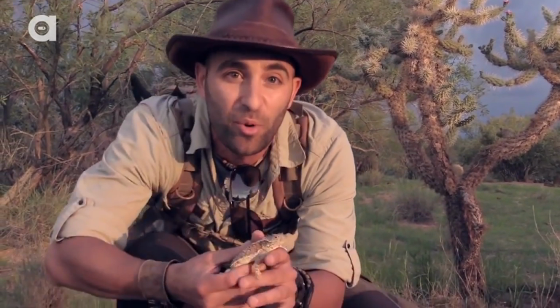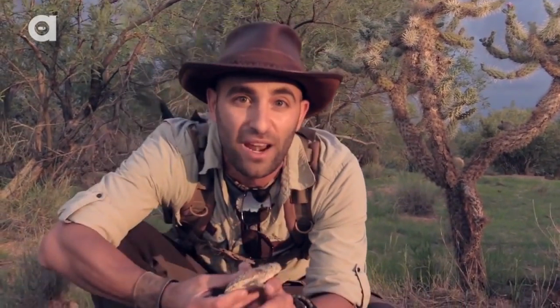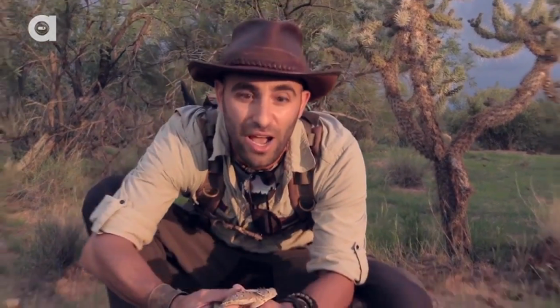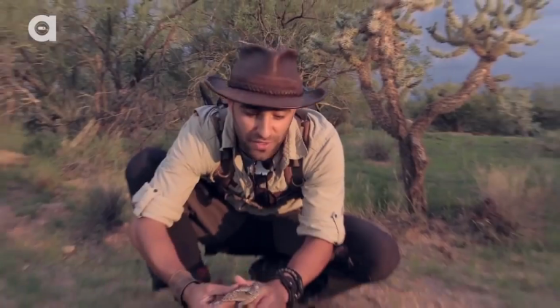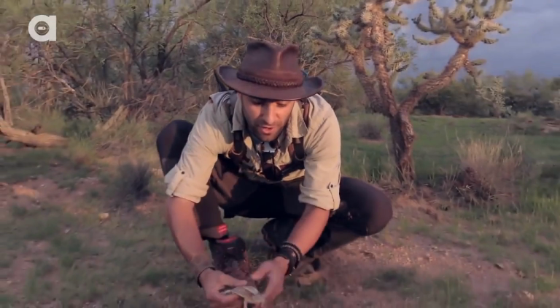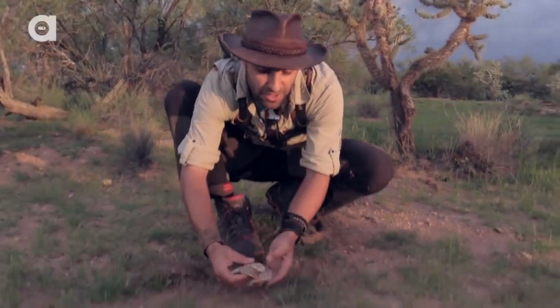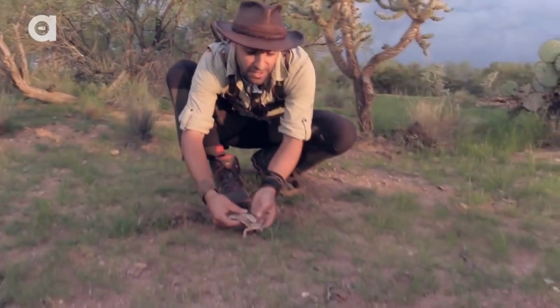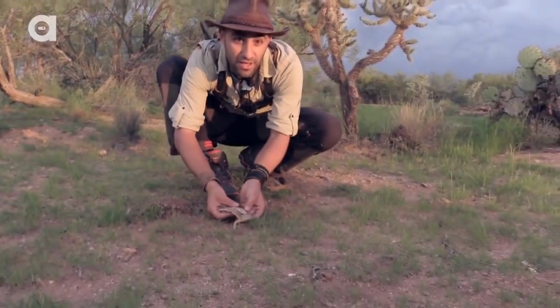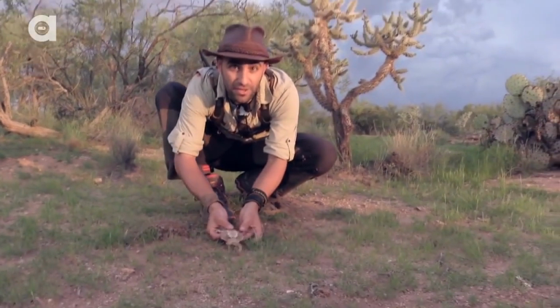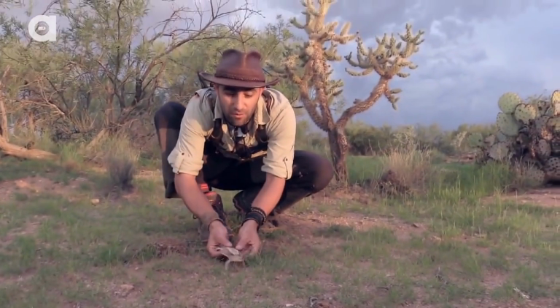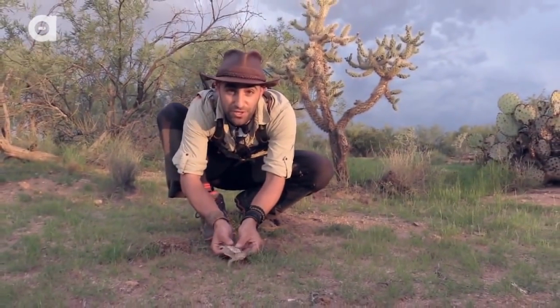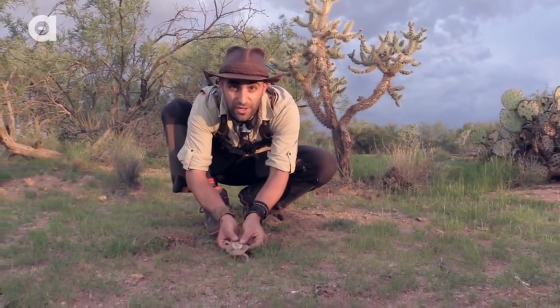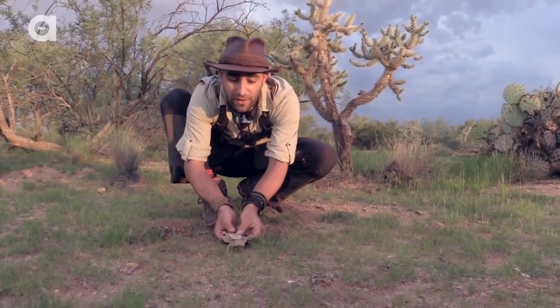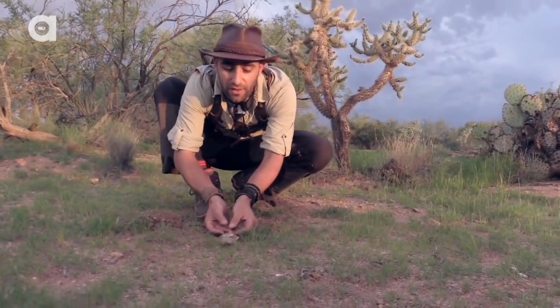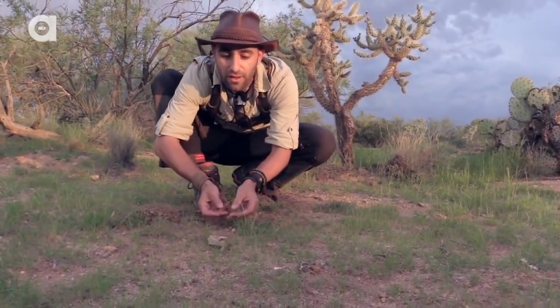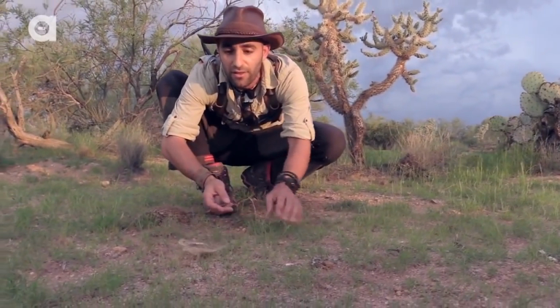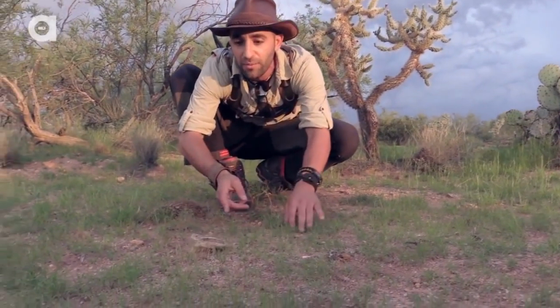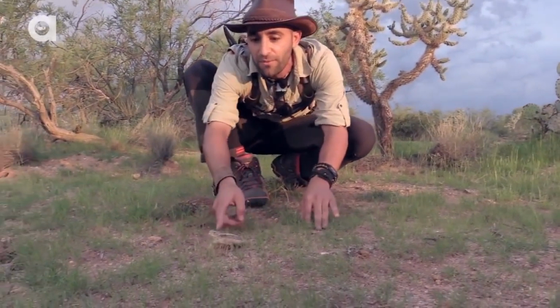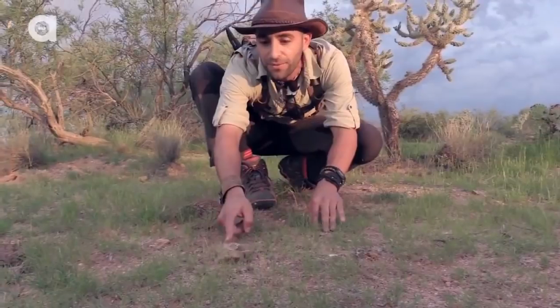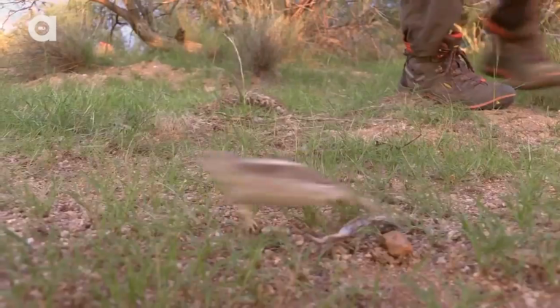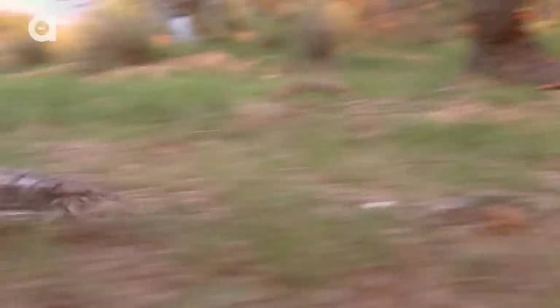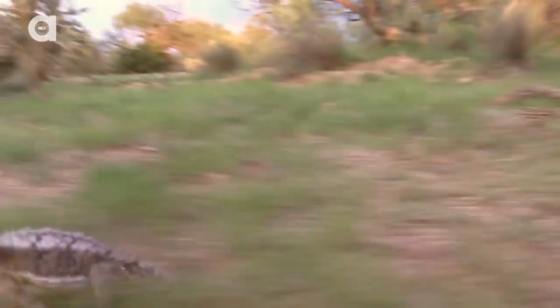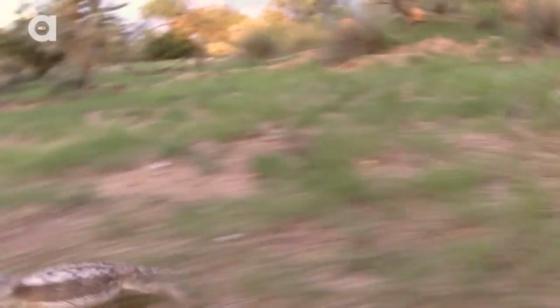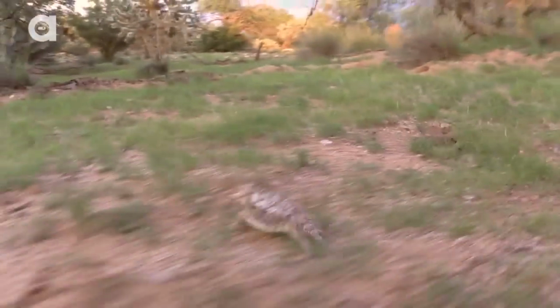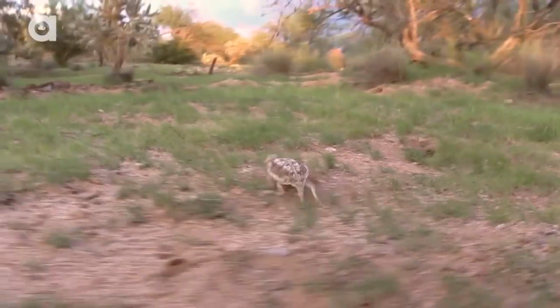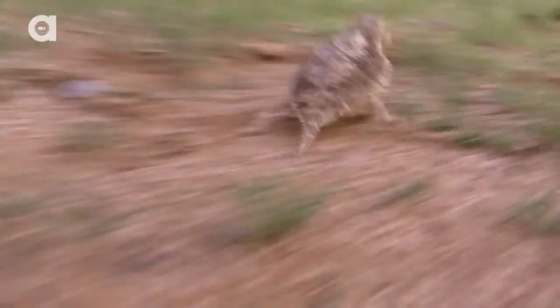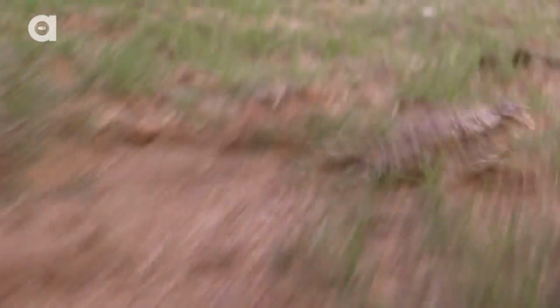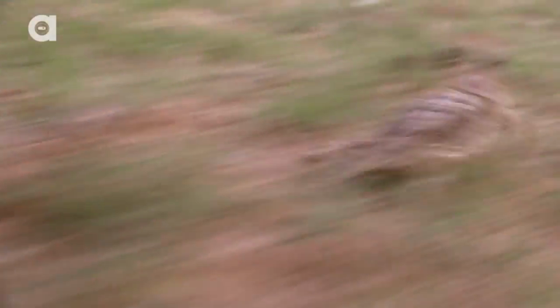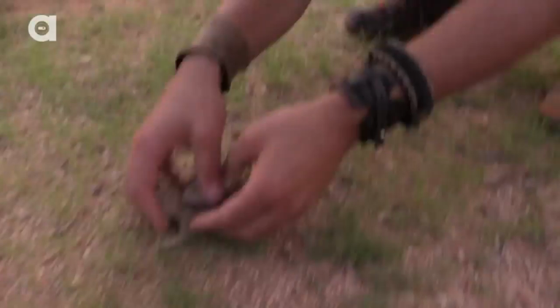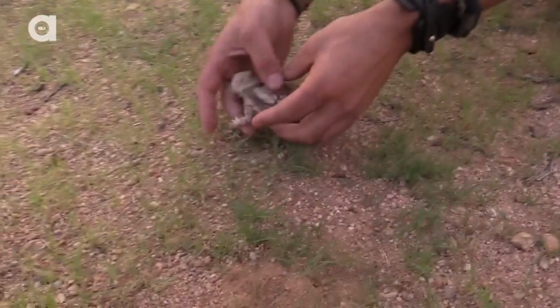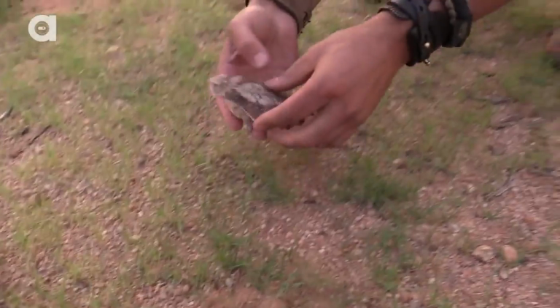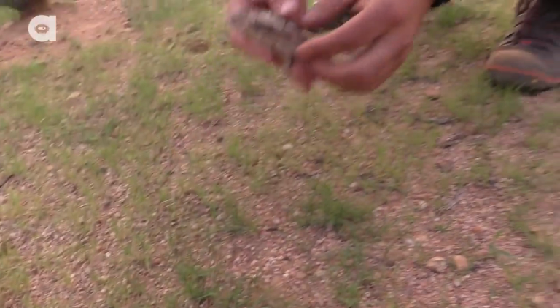Let me put him down — I'll show you how quick they scurry. Watch this. He's going to come right towards you, ready? Look at him go. I would just kind of run around and eventually get one.